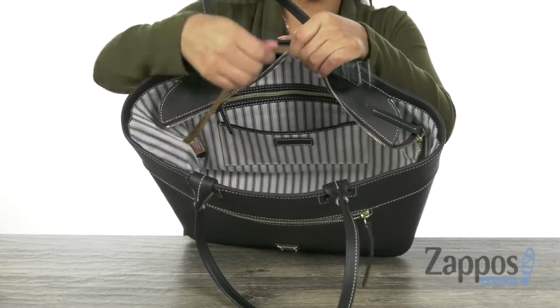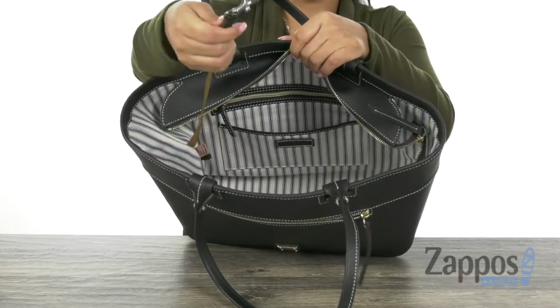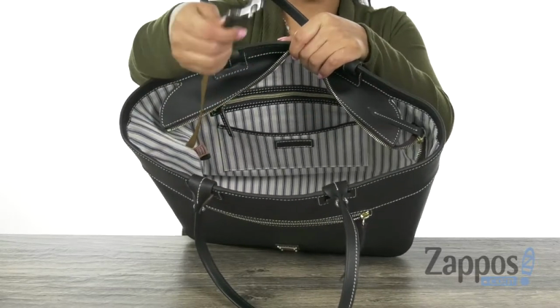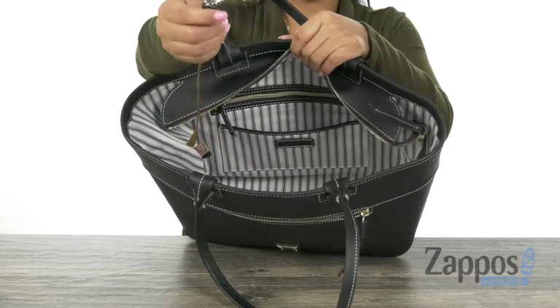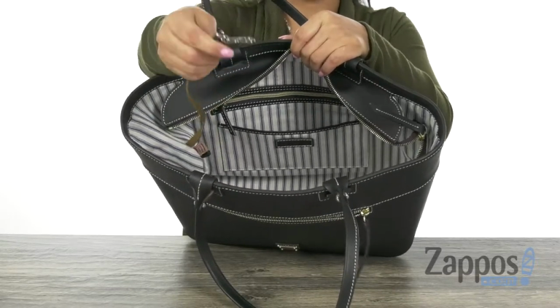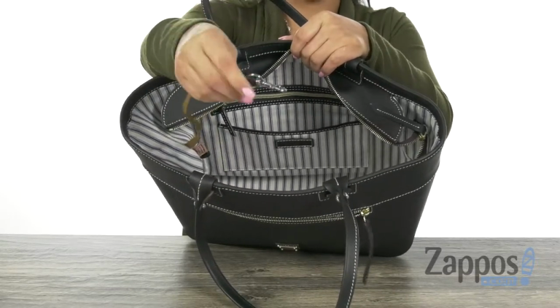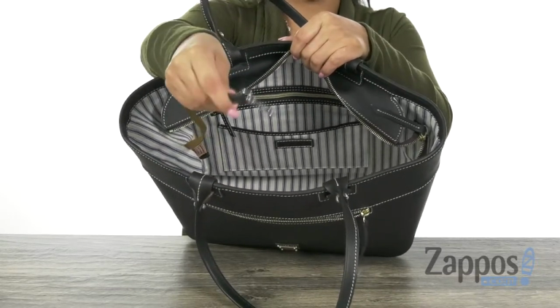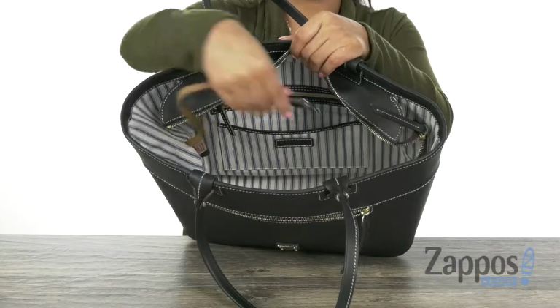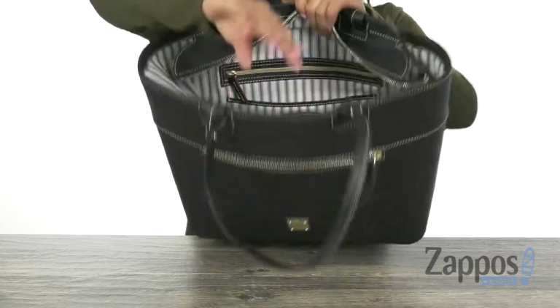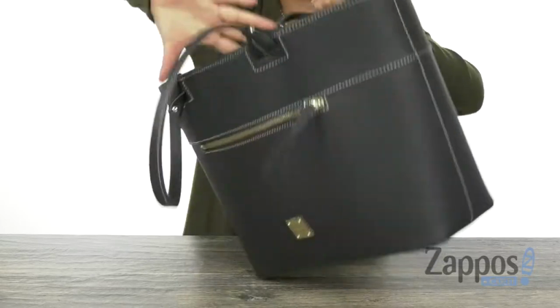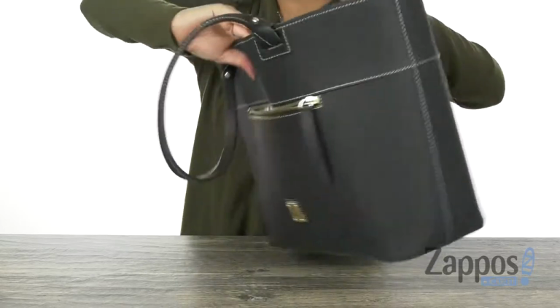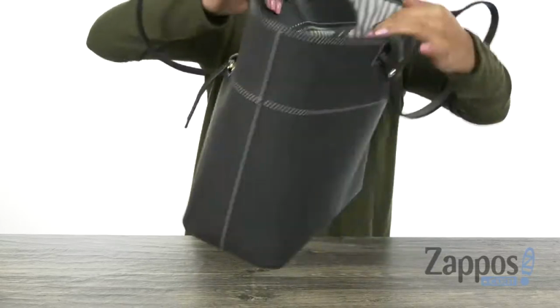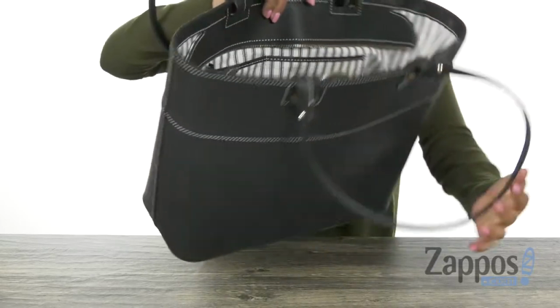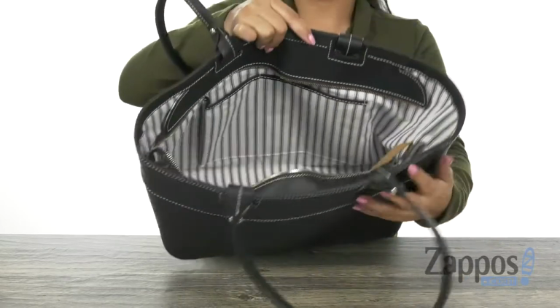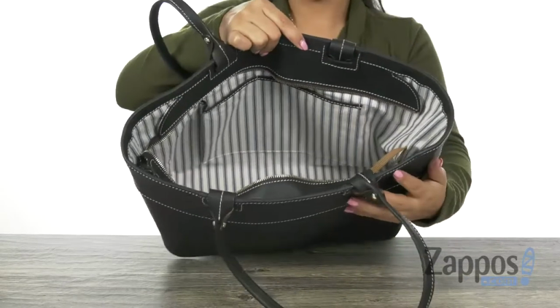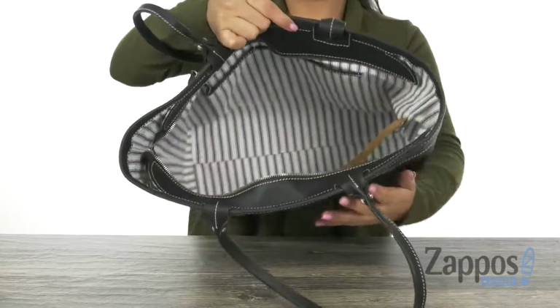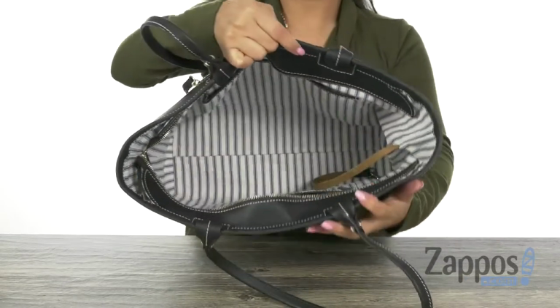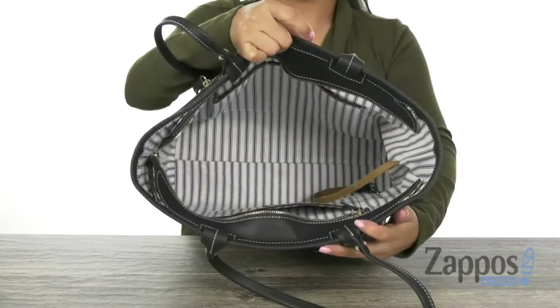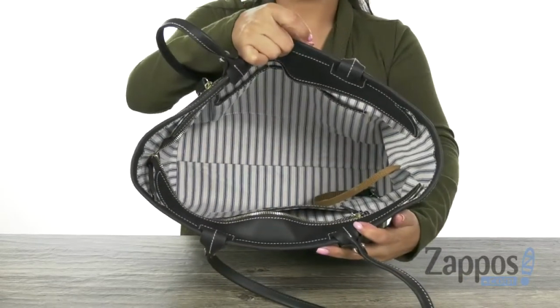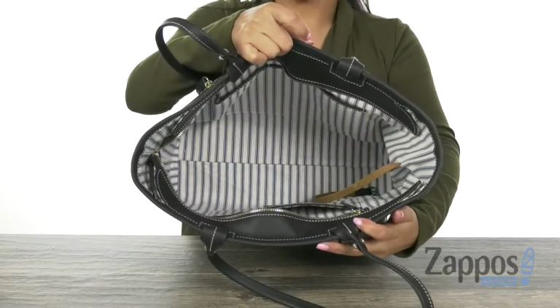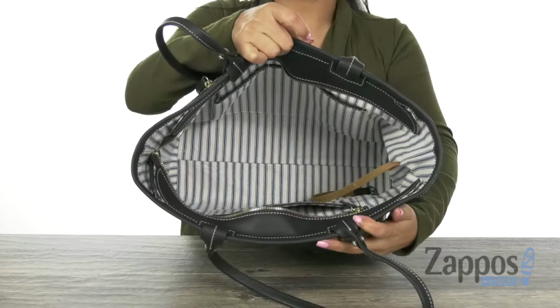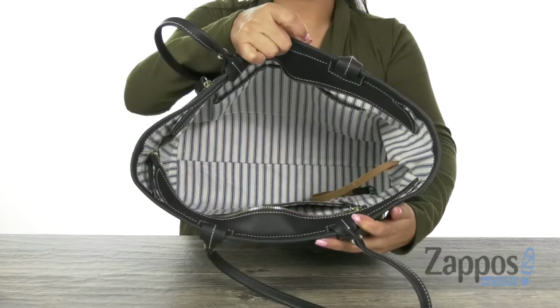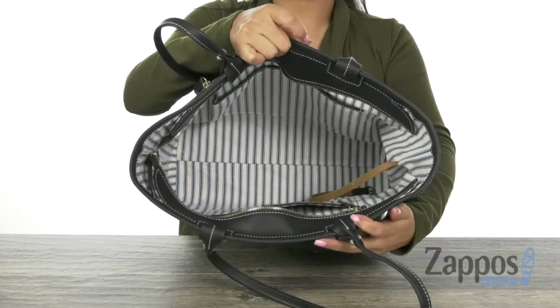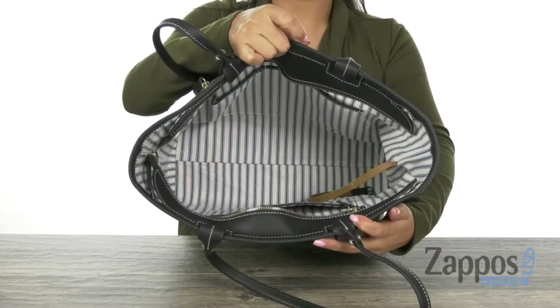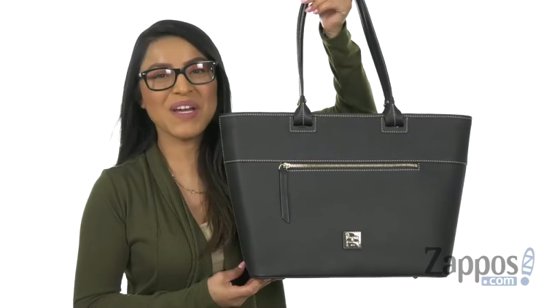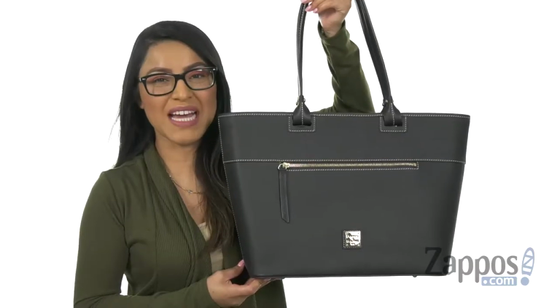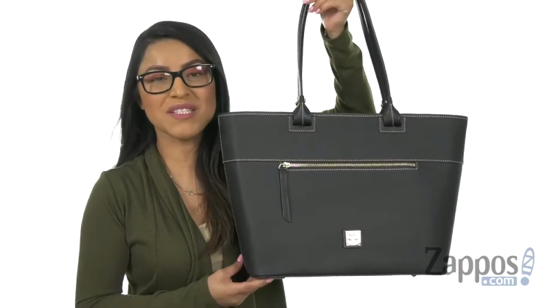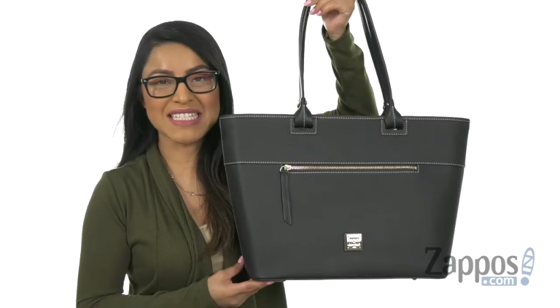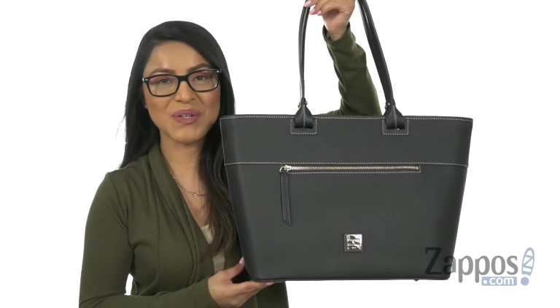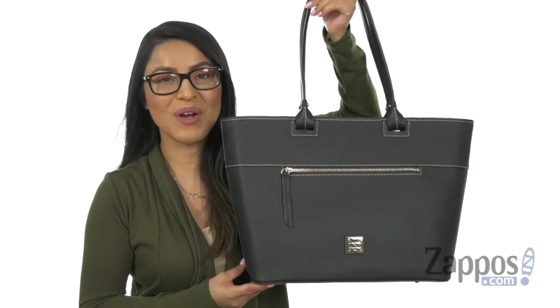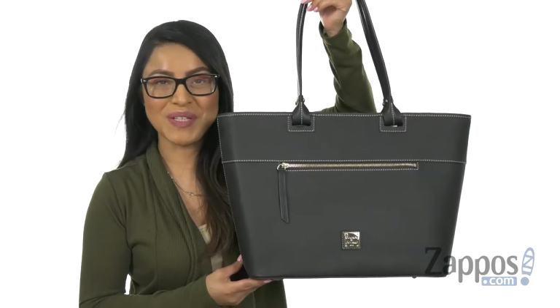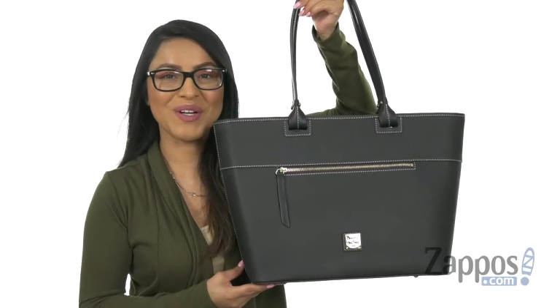On this side it does offer a key fob to help keep your keys in place. On the opposite side there are two slip pockets, and there's plenty of room for all of your essentials. Stay organized with this fantastic tote from Dunia and Burke.